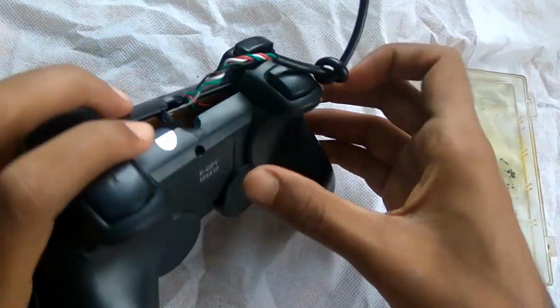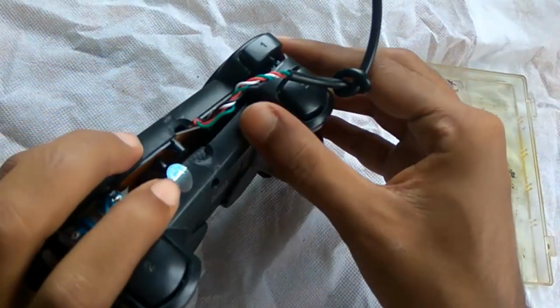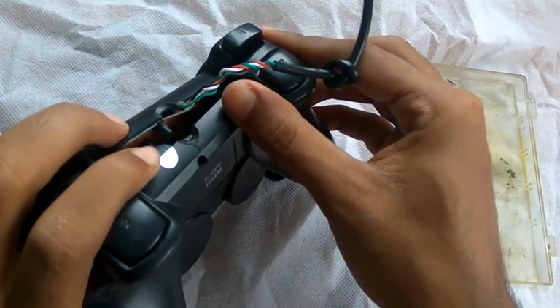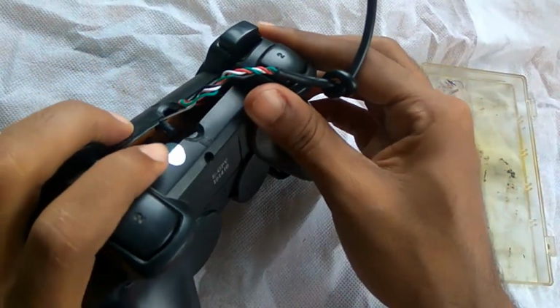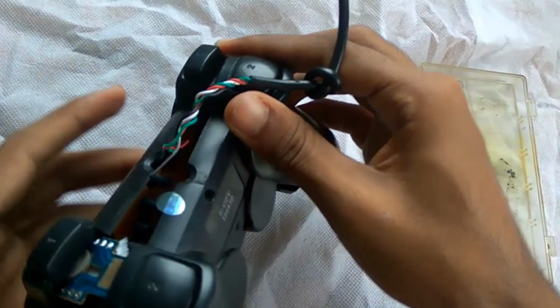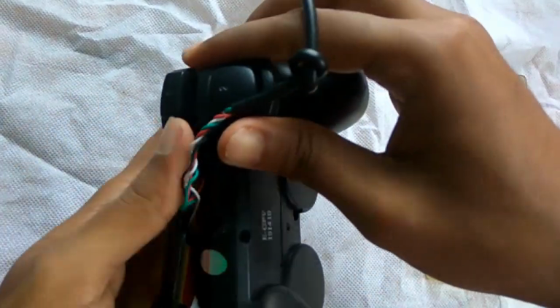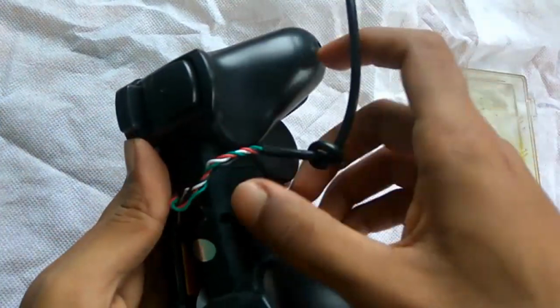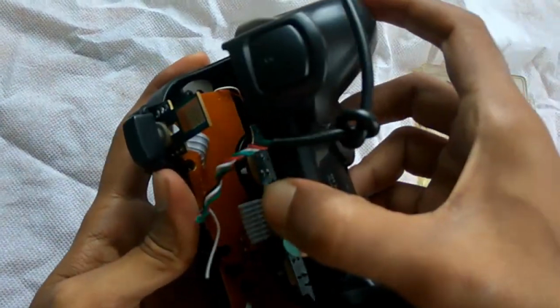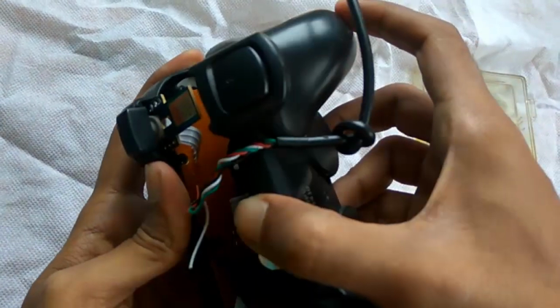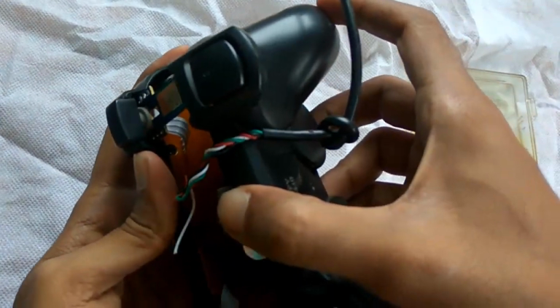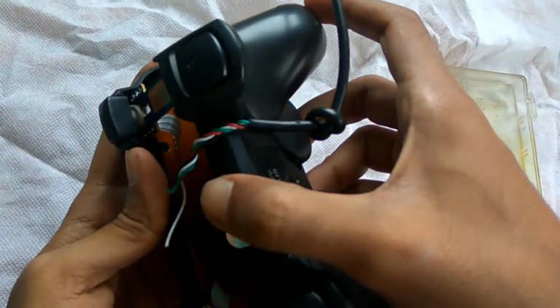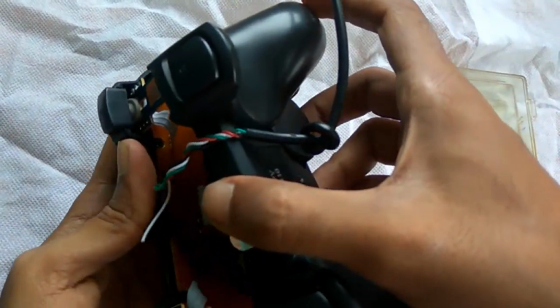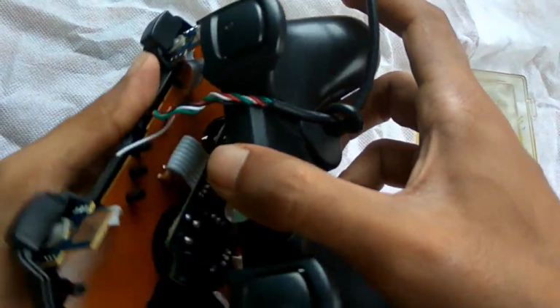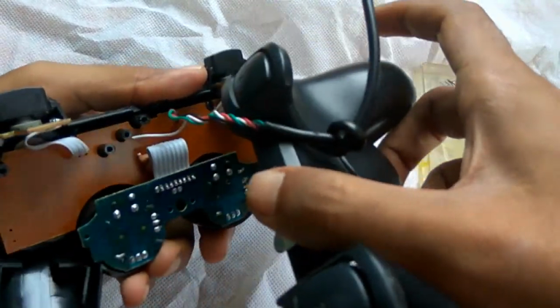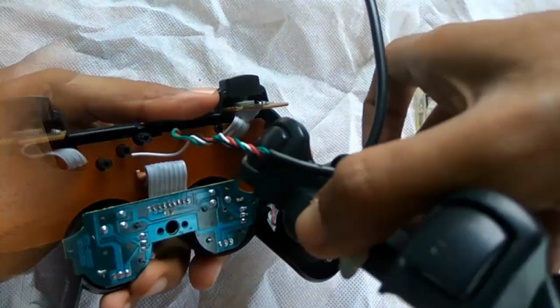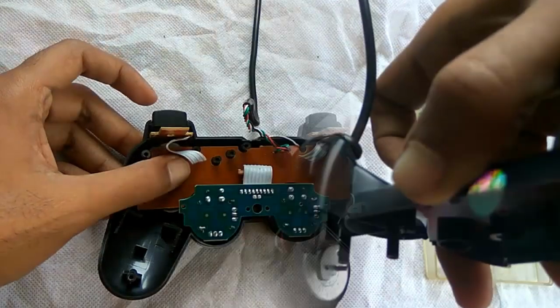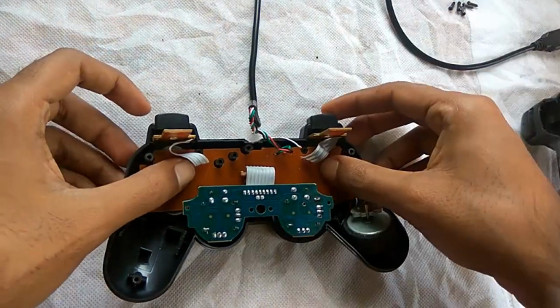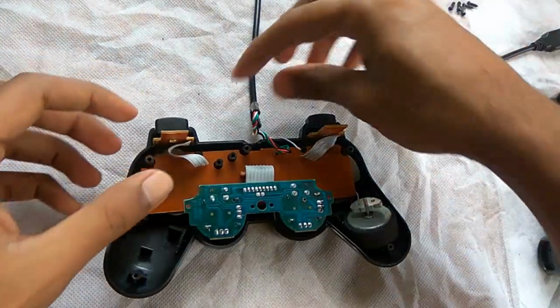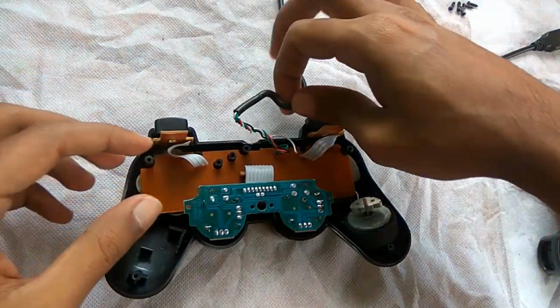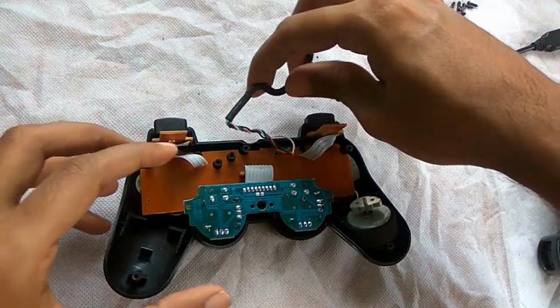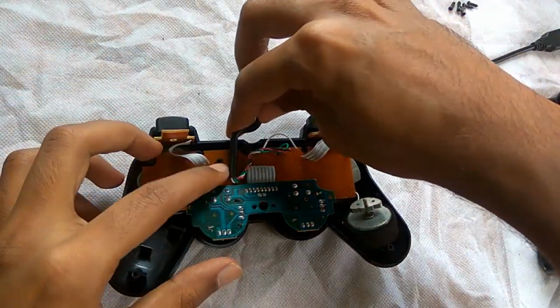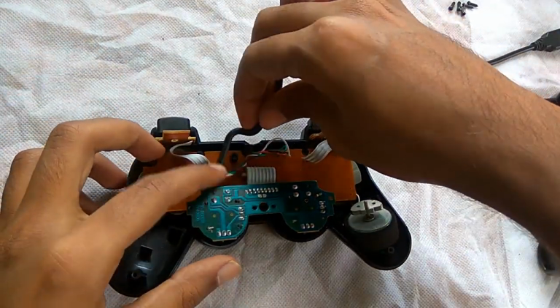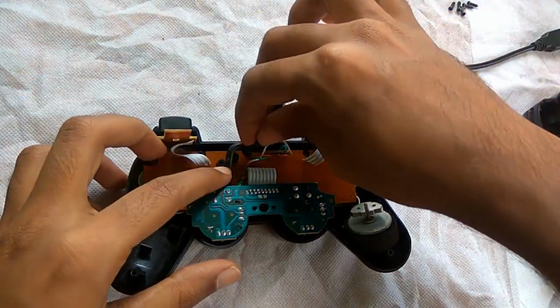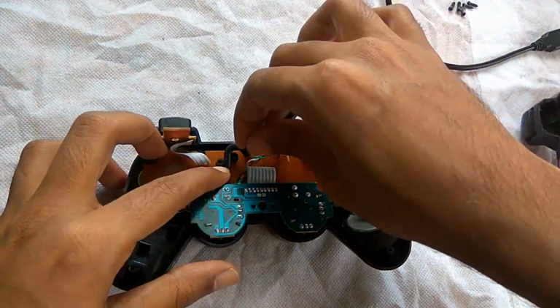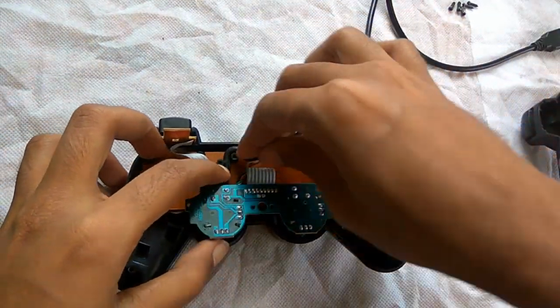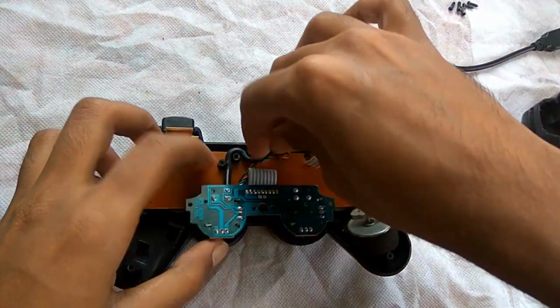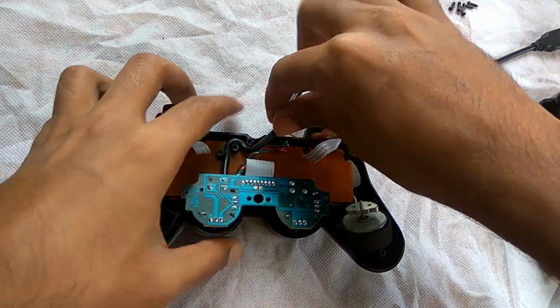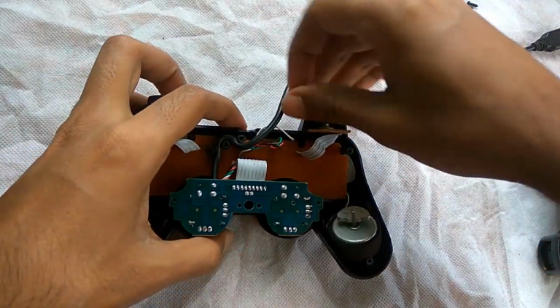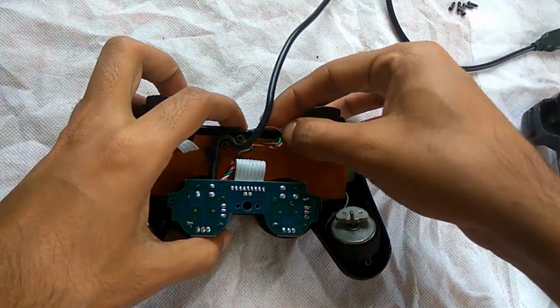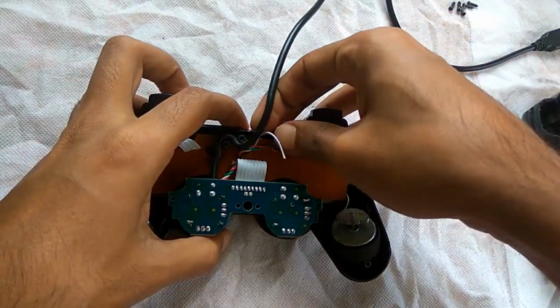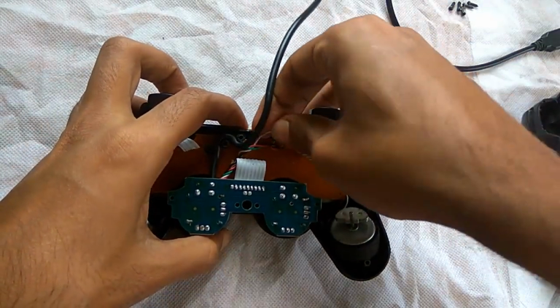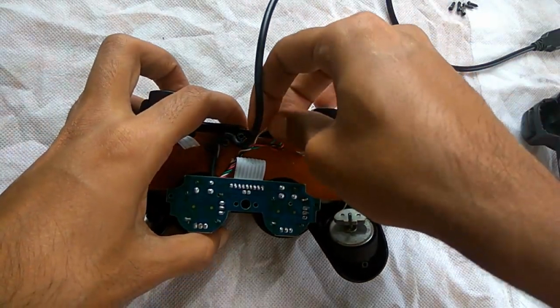Now hold the internal part carefully because the internal parts are too sensitive. Before fixing, let me untie the cable first. Here you can see we have 3 notches, so you have to put the cables in carefully.